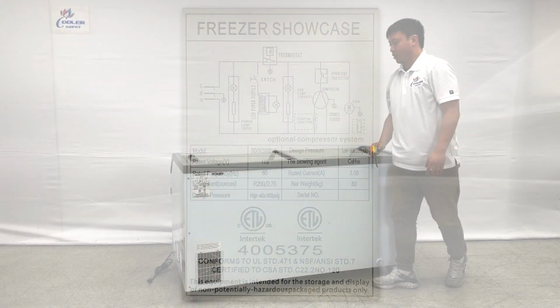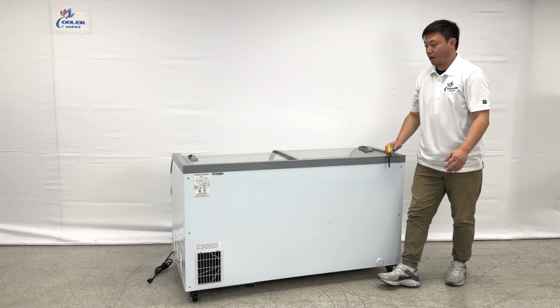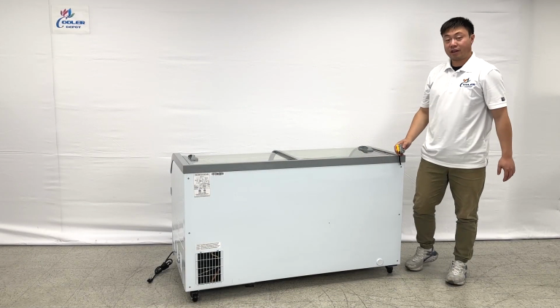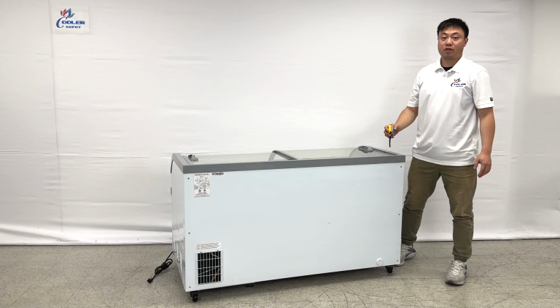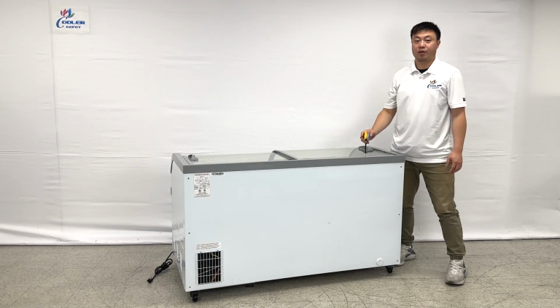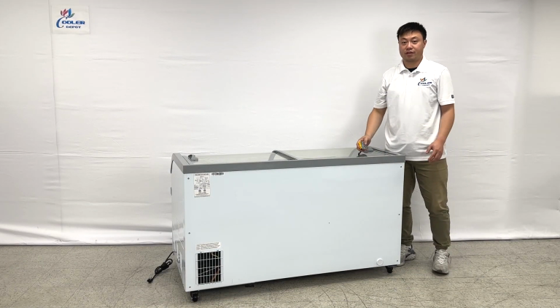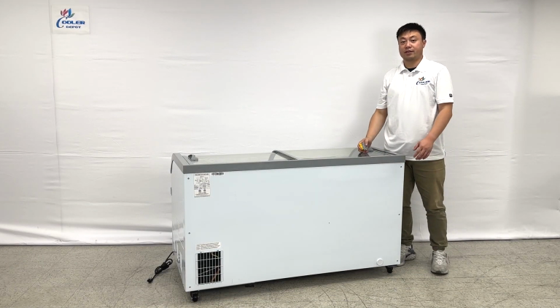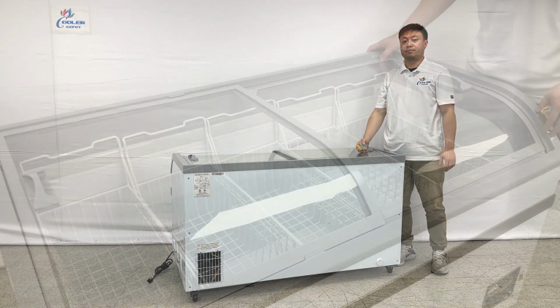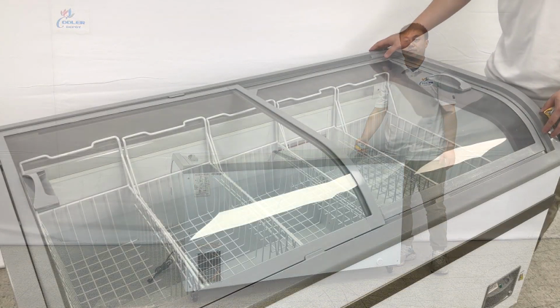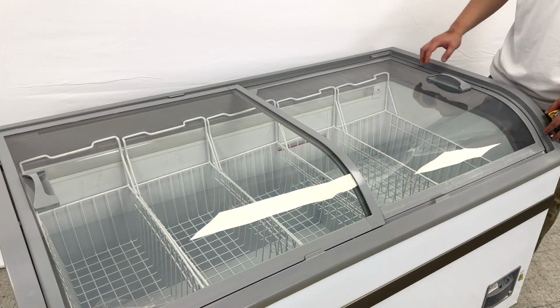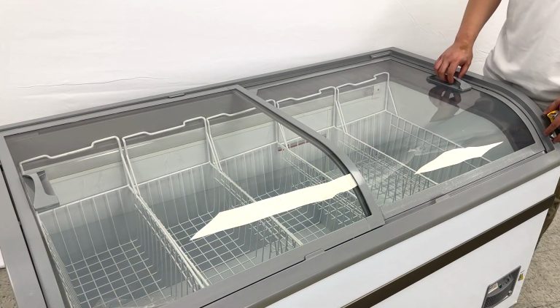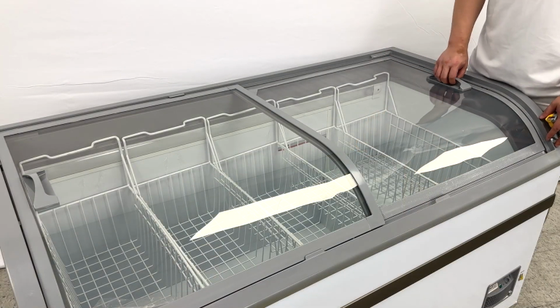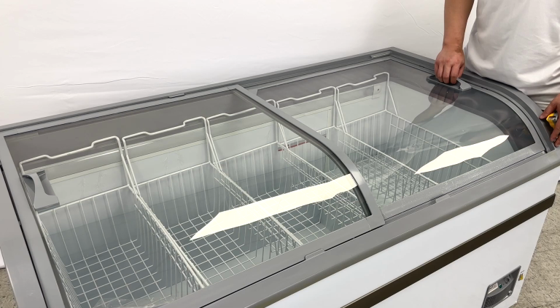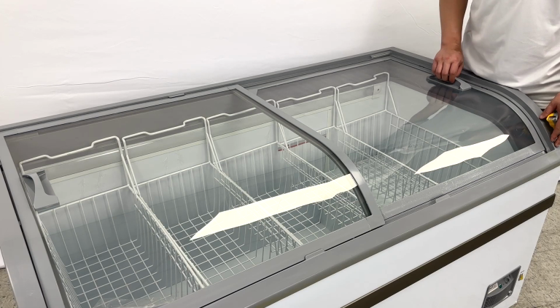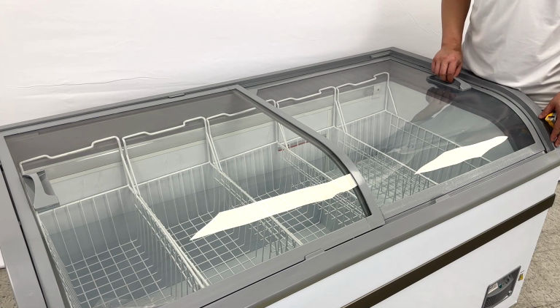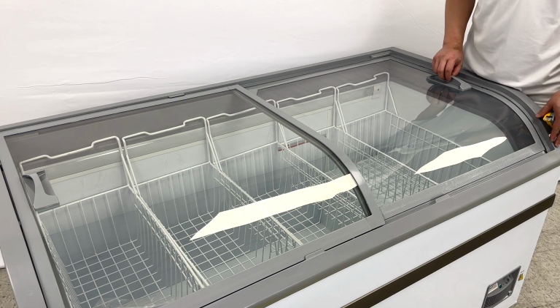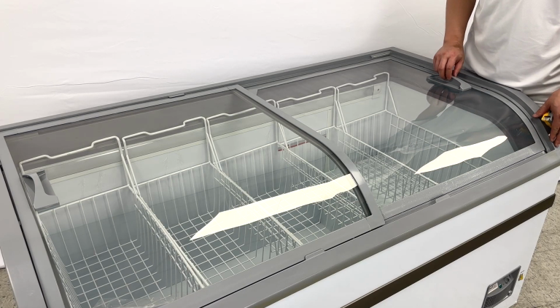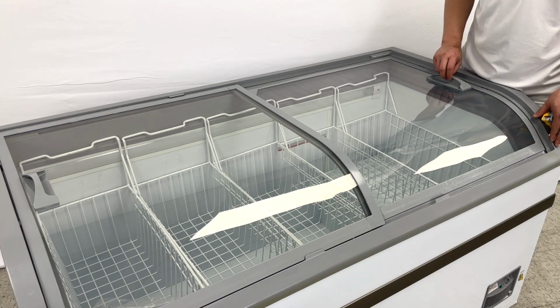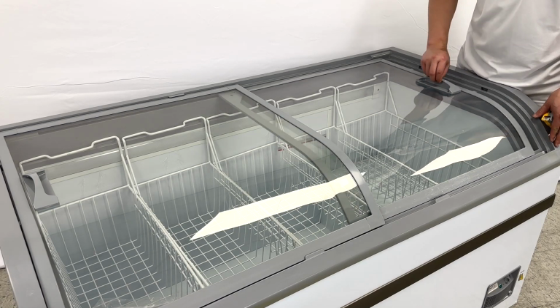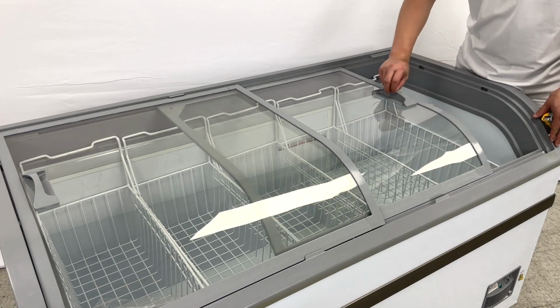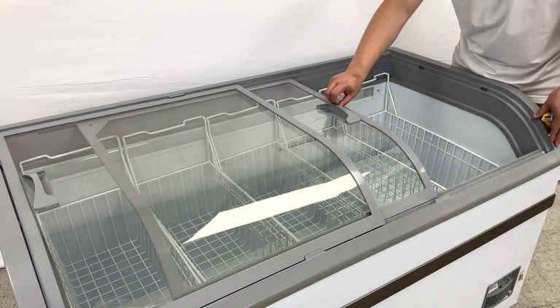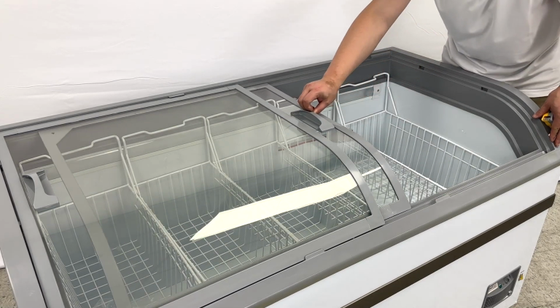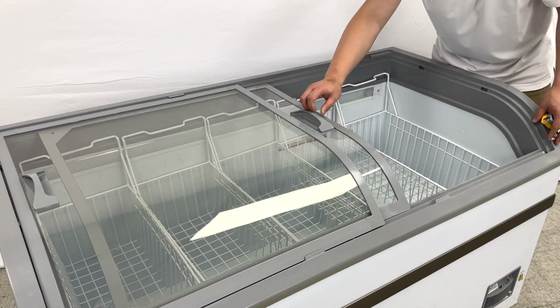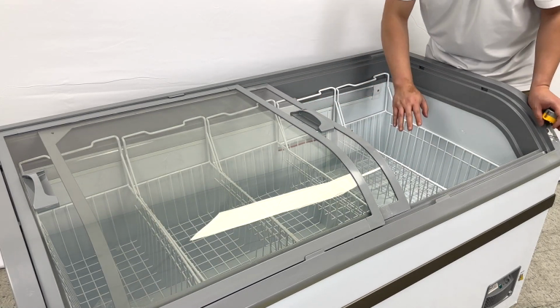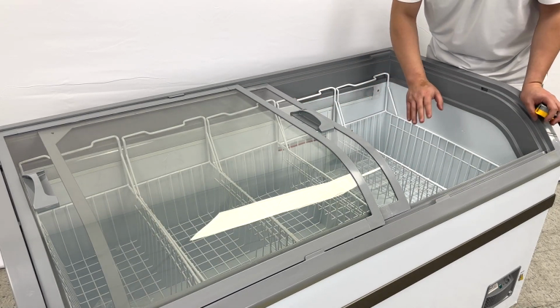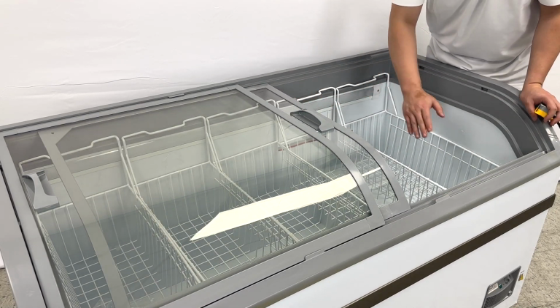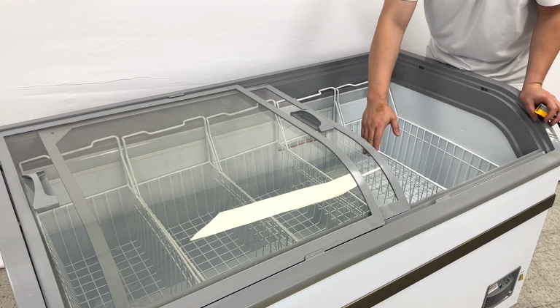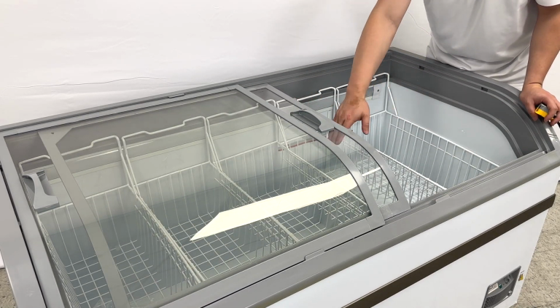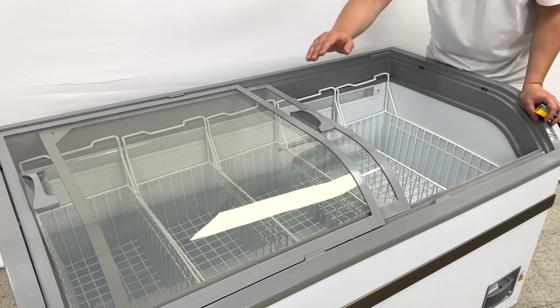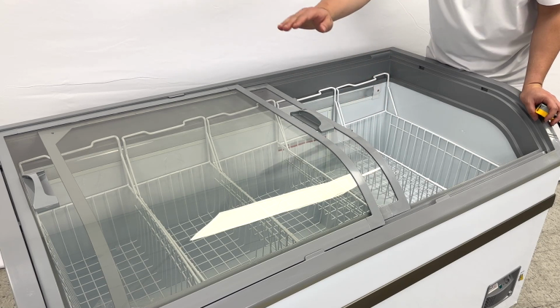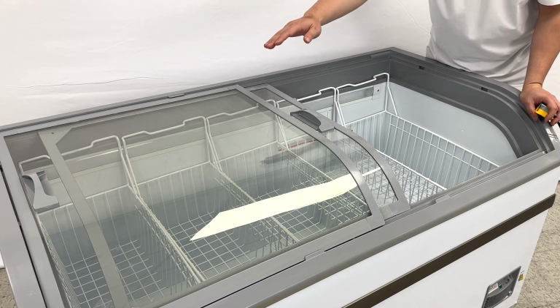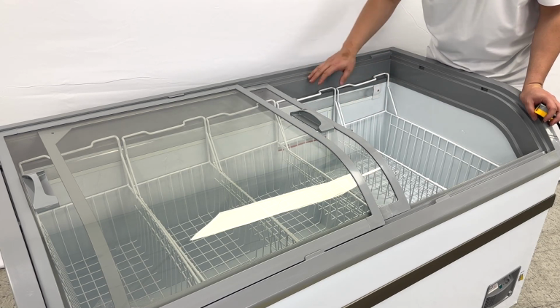Okay, let's take measurements for the inner side. The unit has a glass sliding top. Let's take a look at the inner side. They come with one, two, three, four, five baskets.